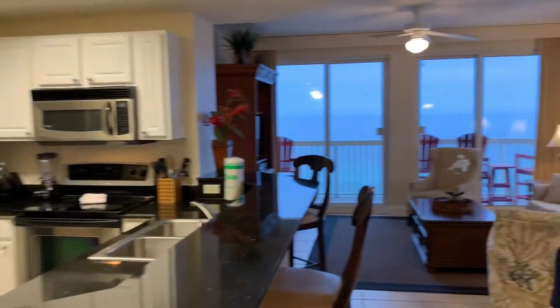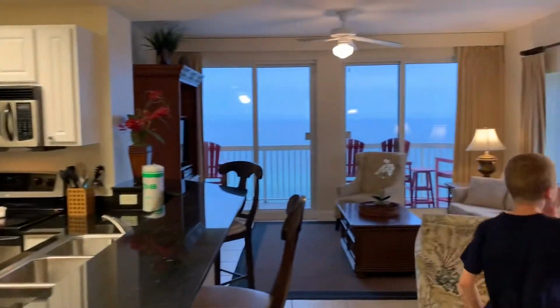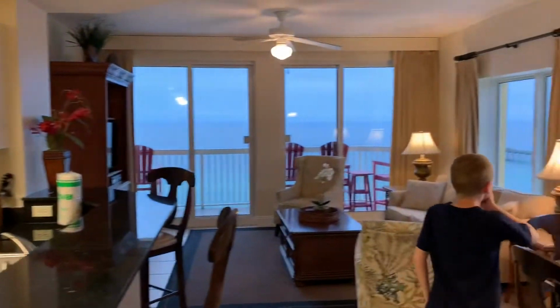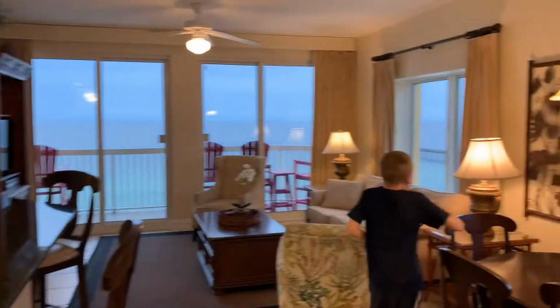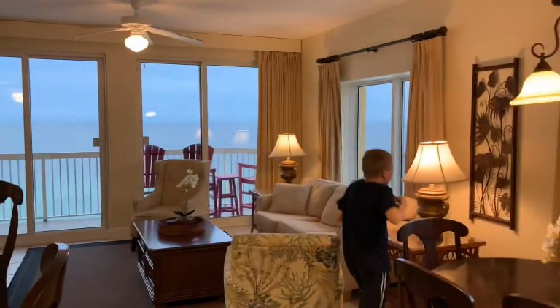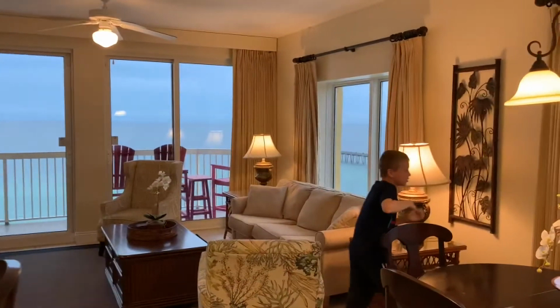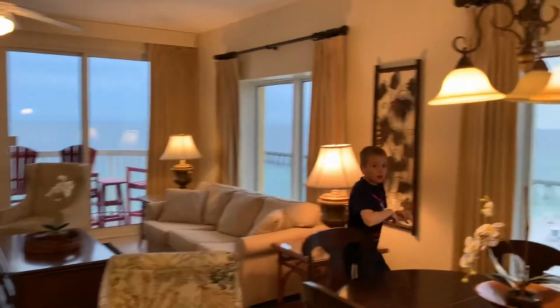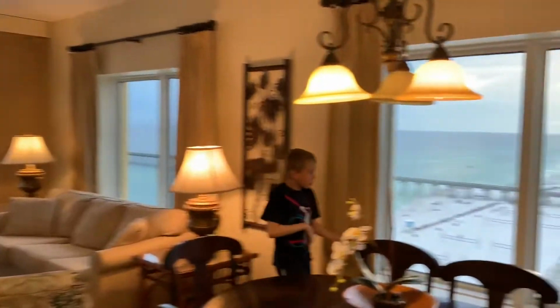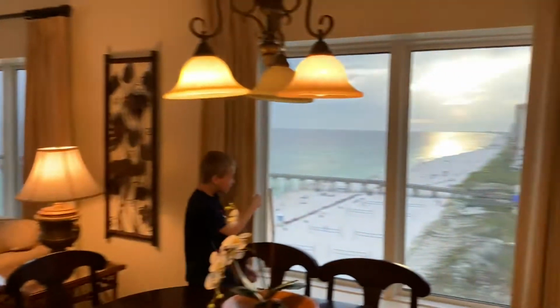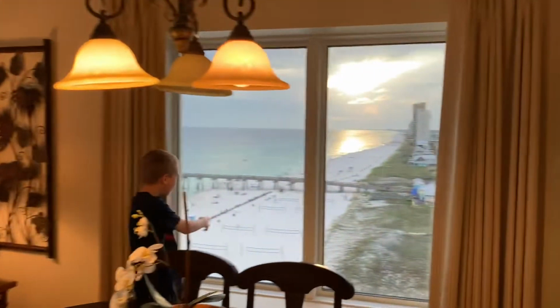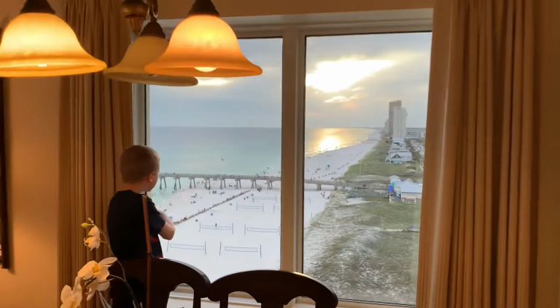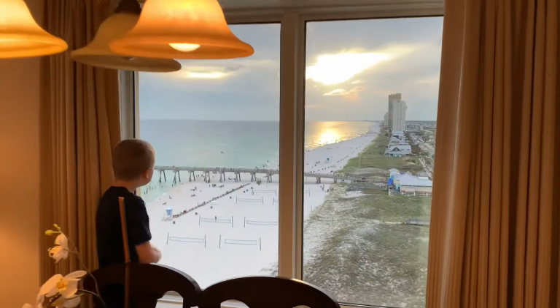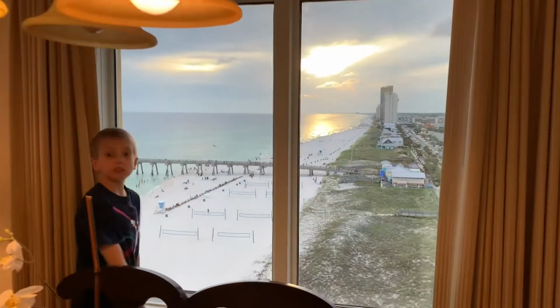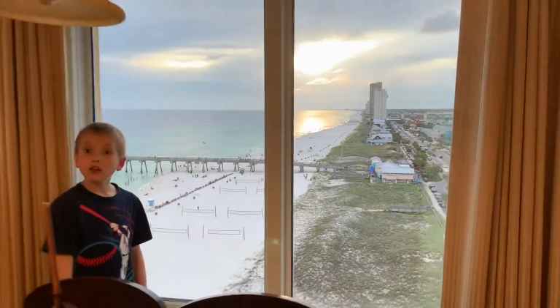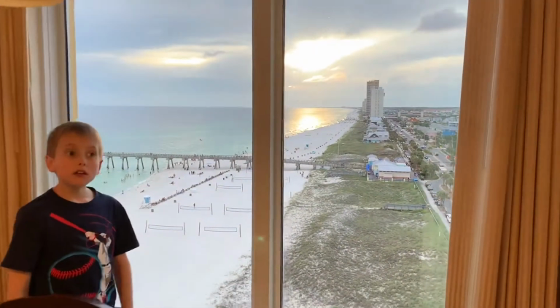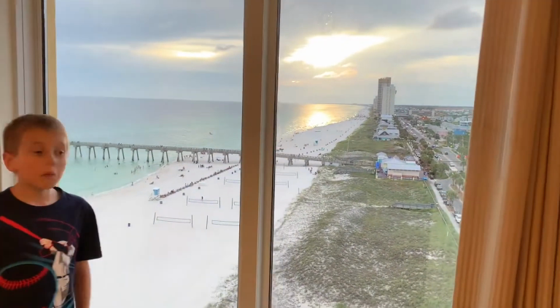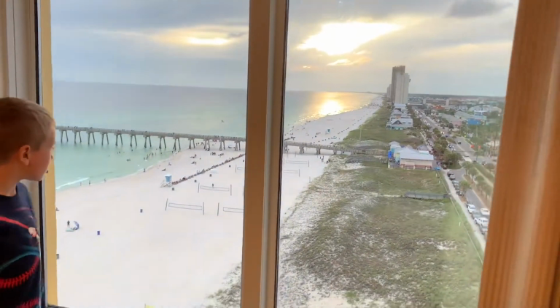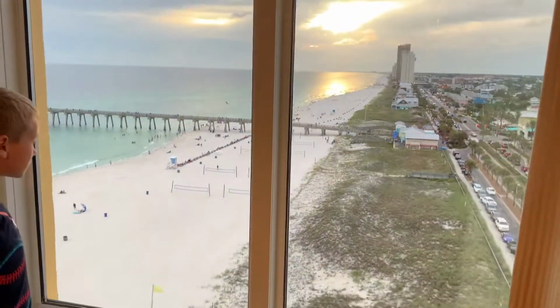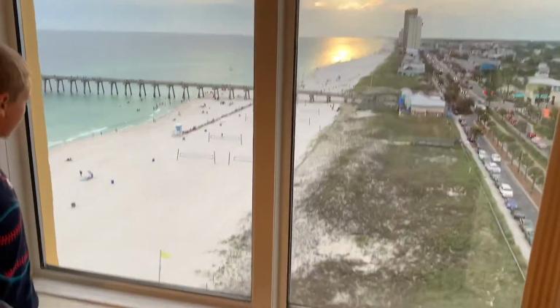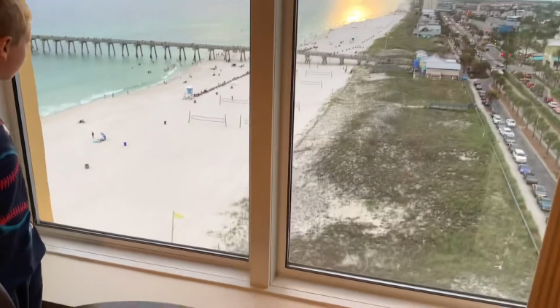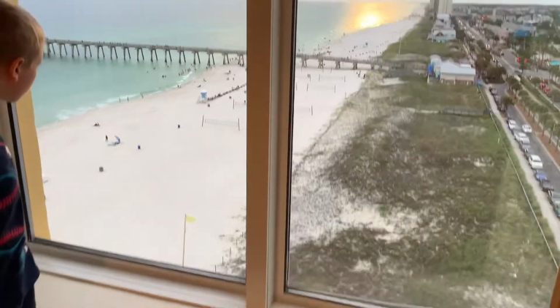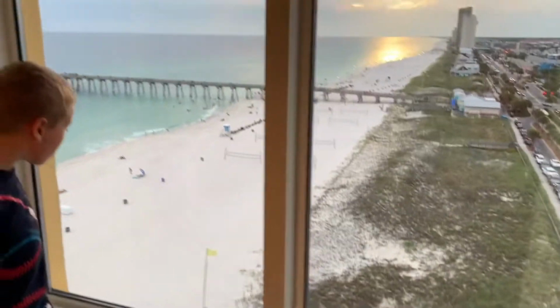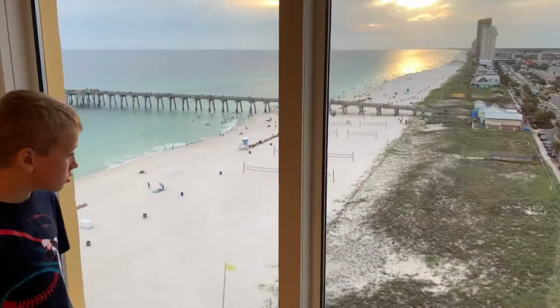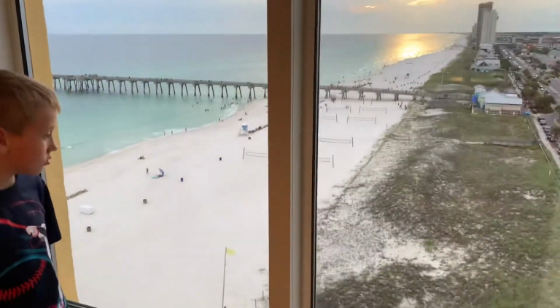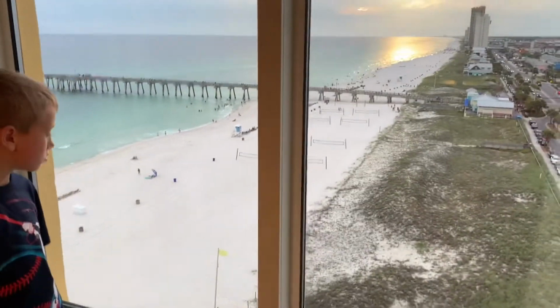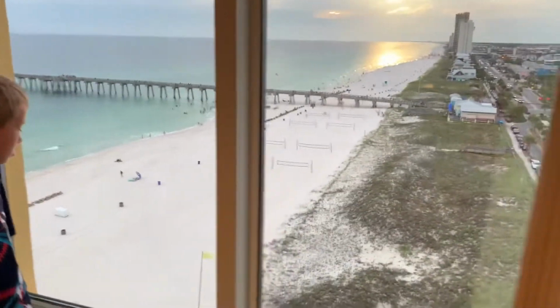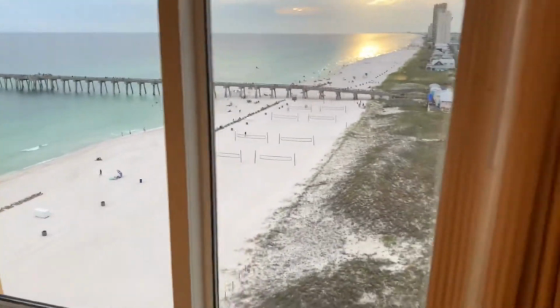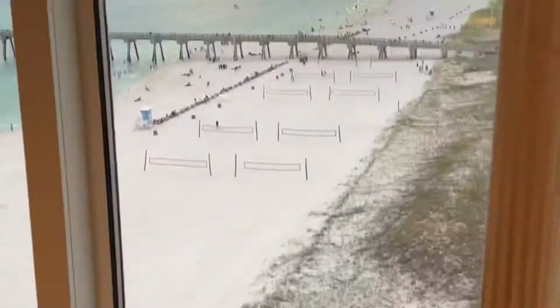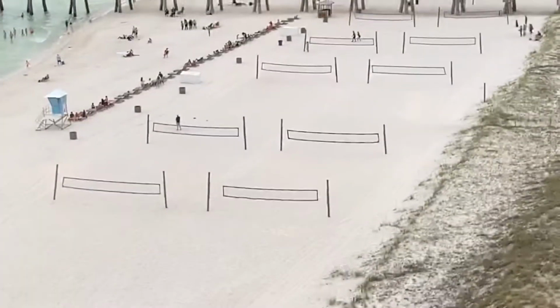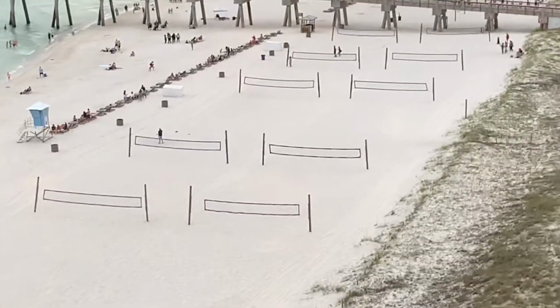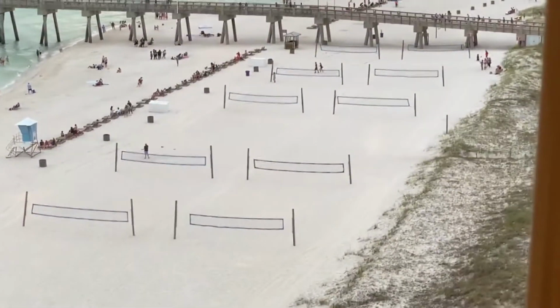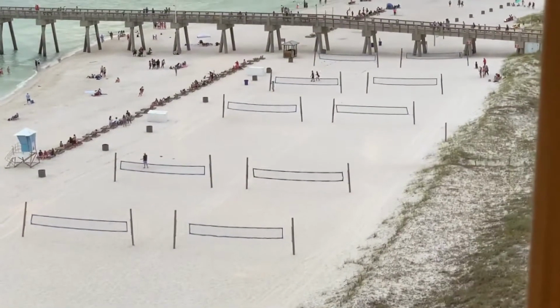Come check it out, we're just walking in here. Oh my gosh, look at this view! We can do volleyball on the beach from here.